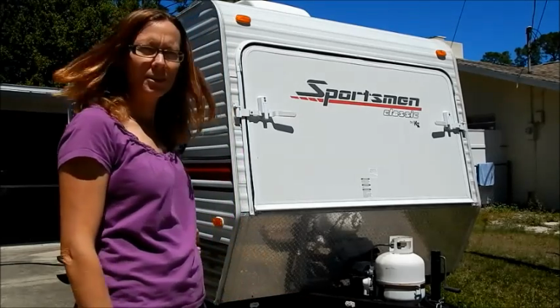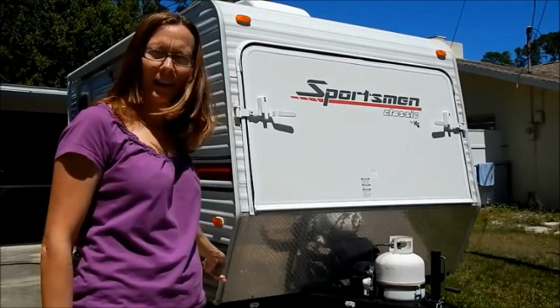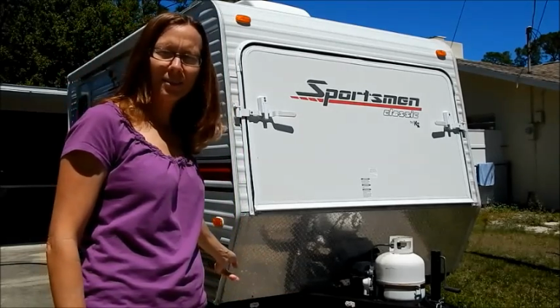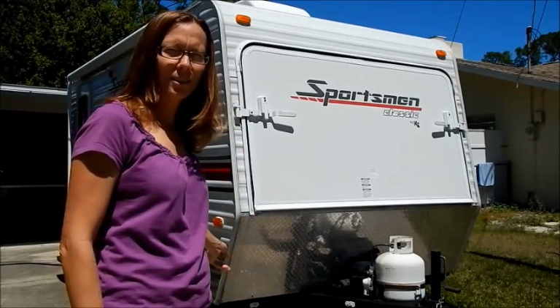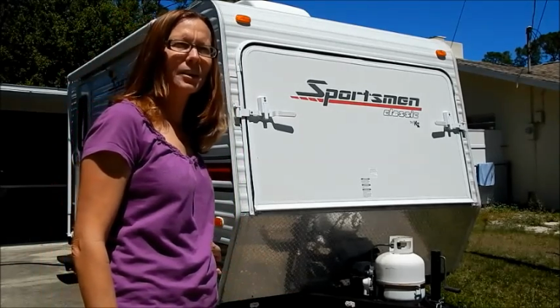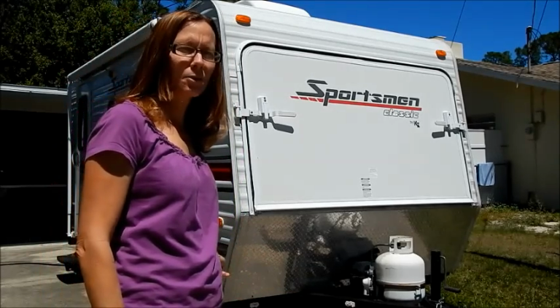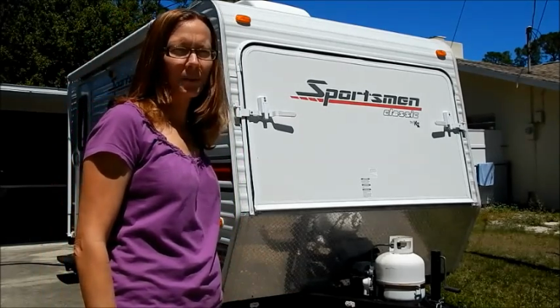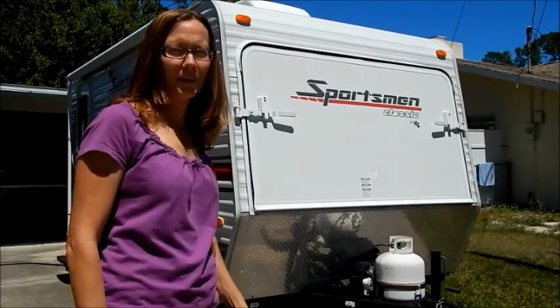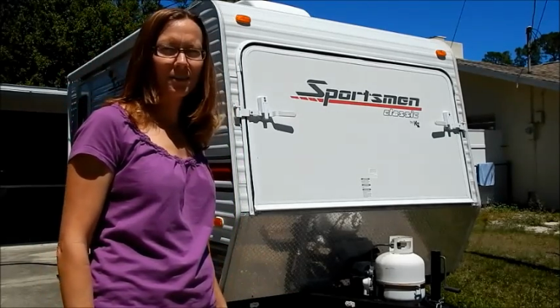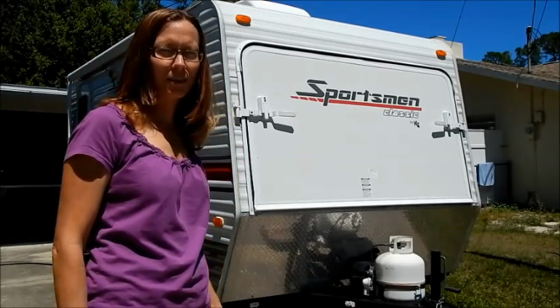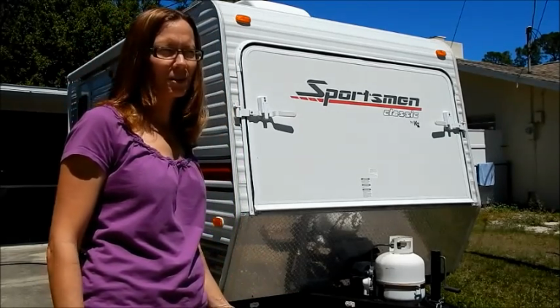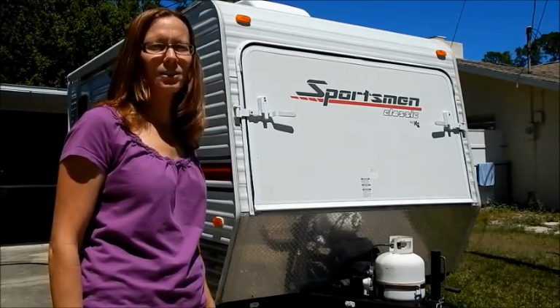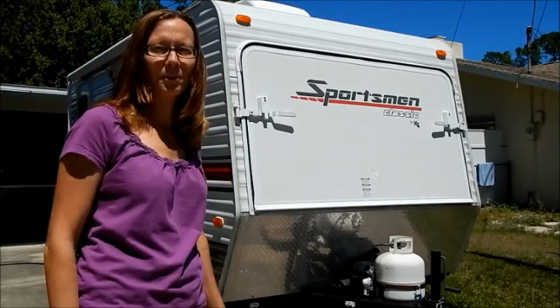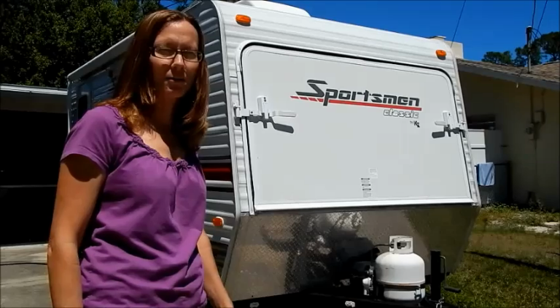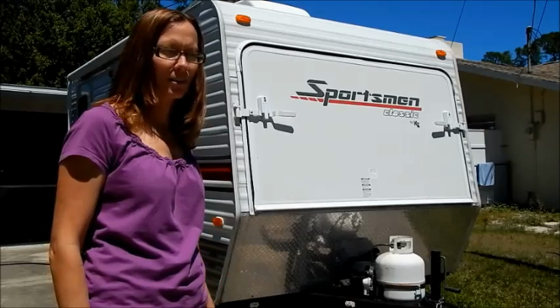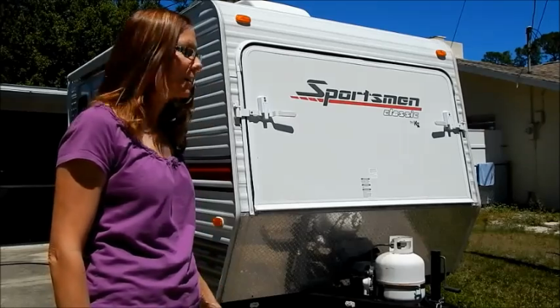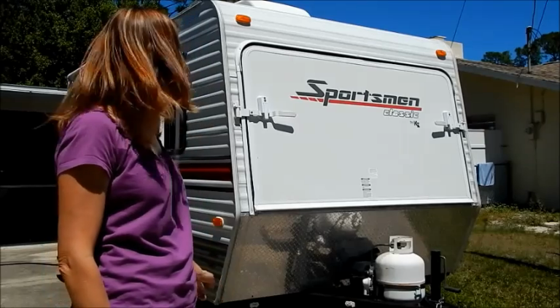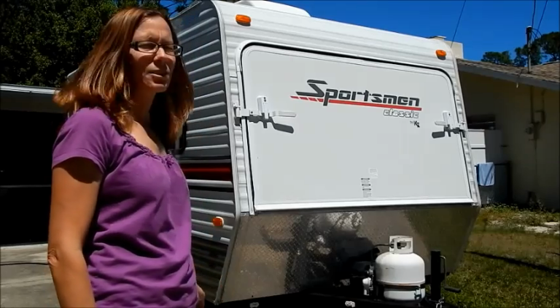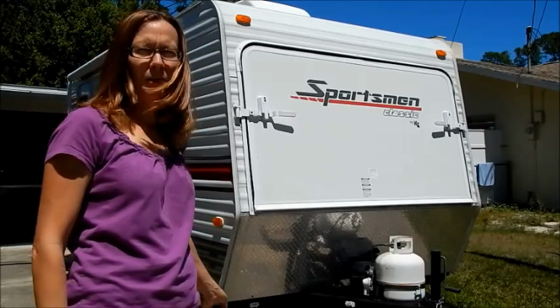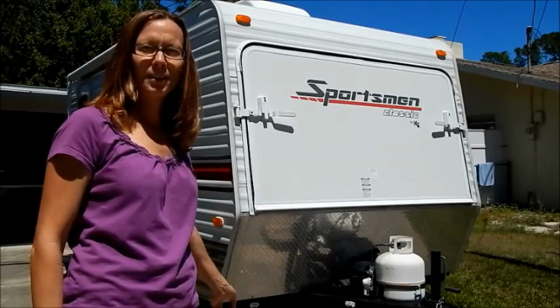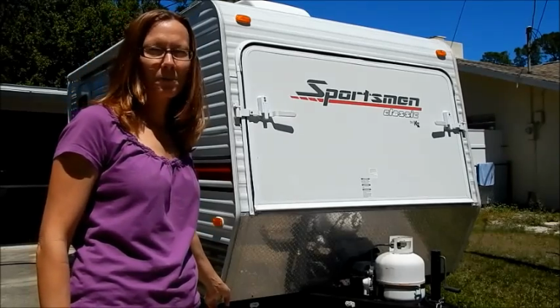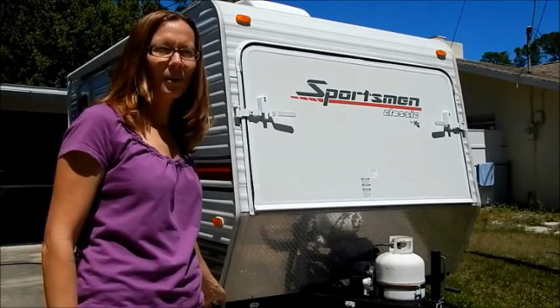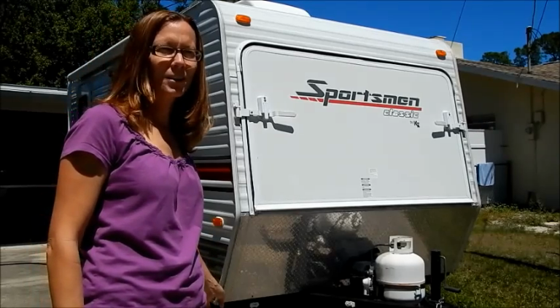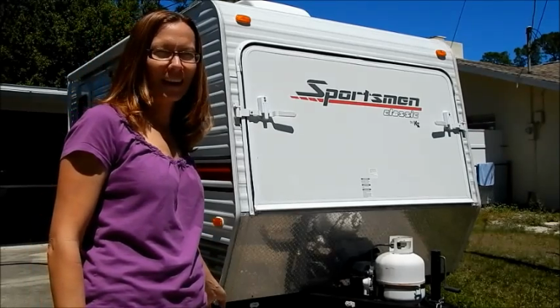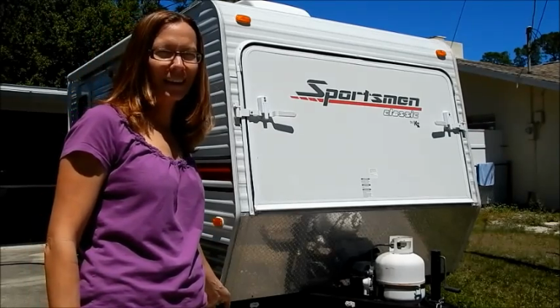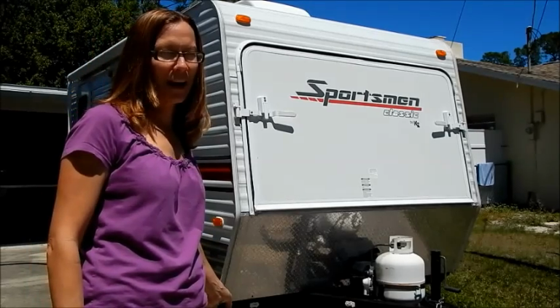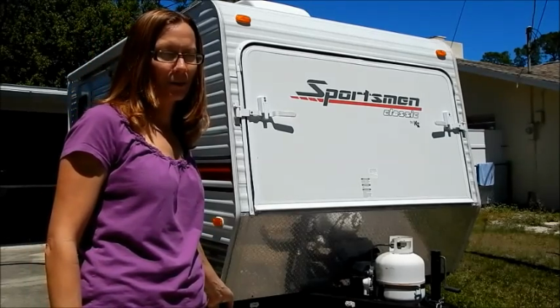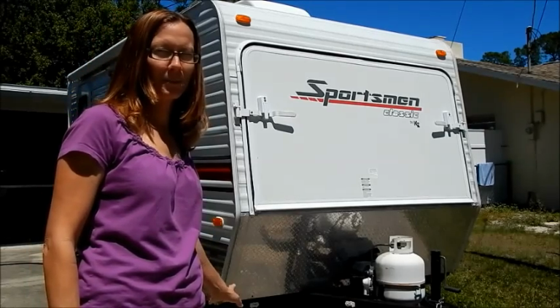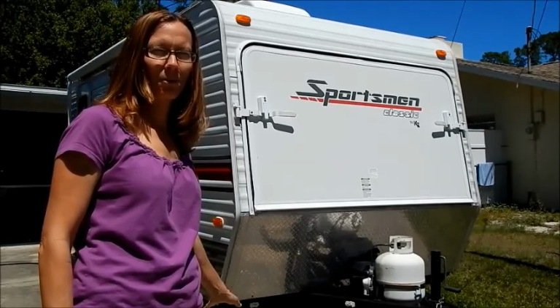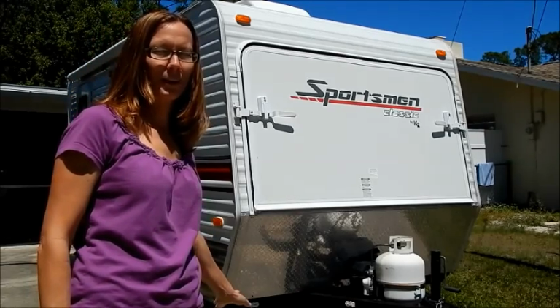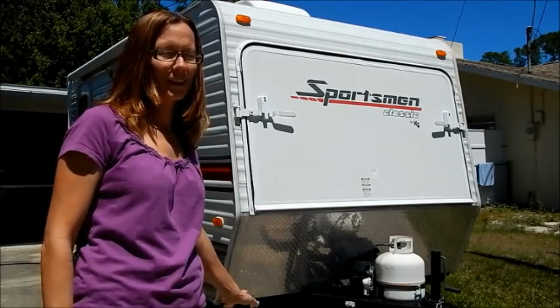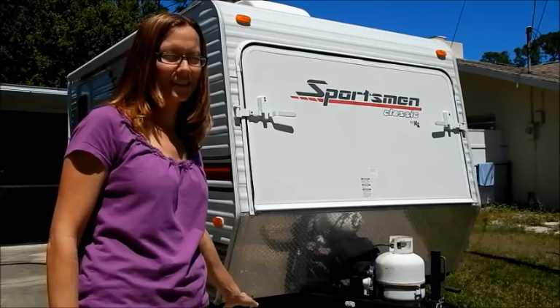When you see one axle, you know it's under 5,000 pounds, and most likely towable by your vehicle. We've actually pulled this from Florida to Canada and back with a family of four, and it was fantastic.